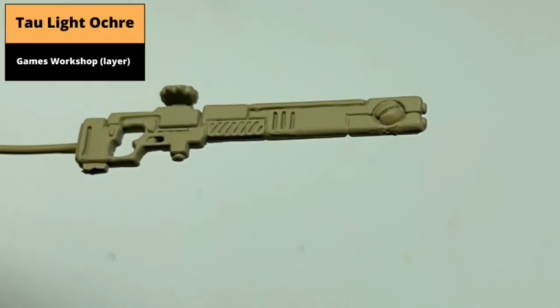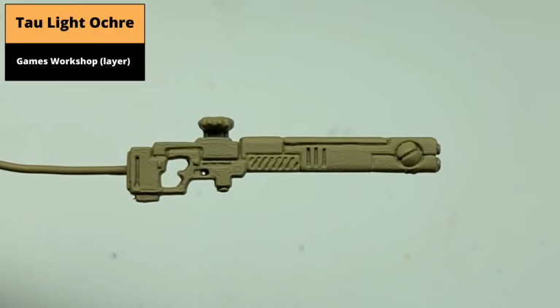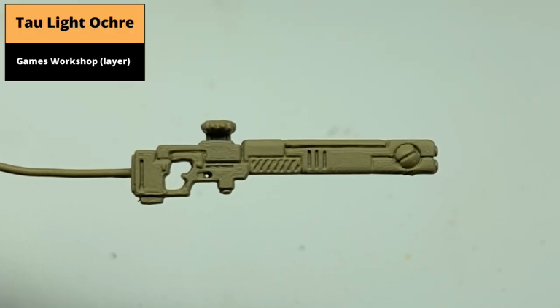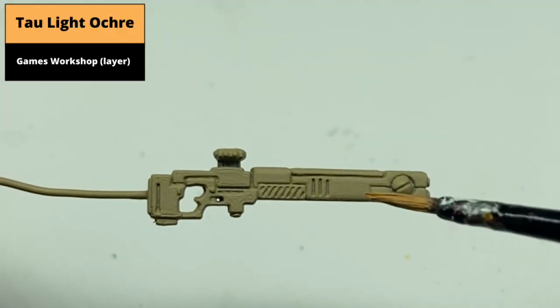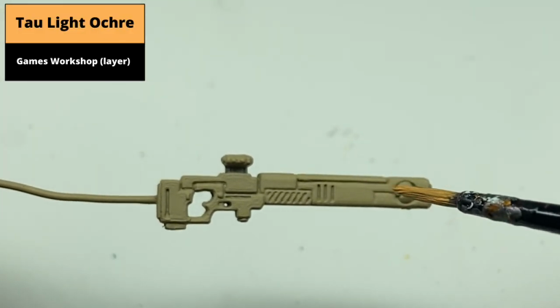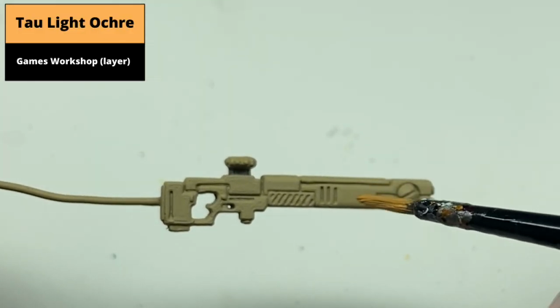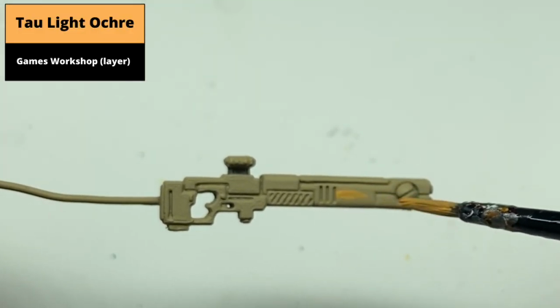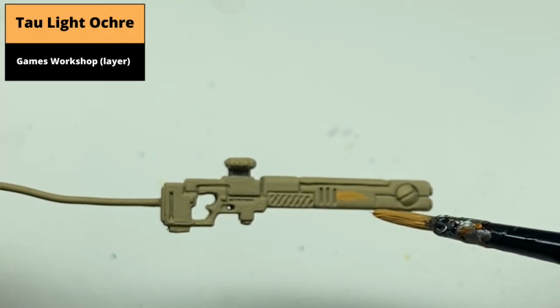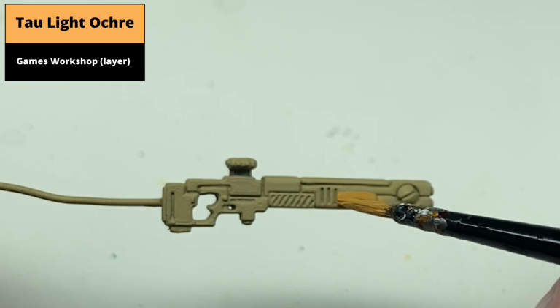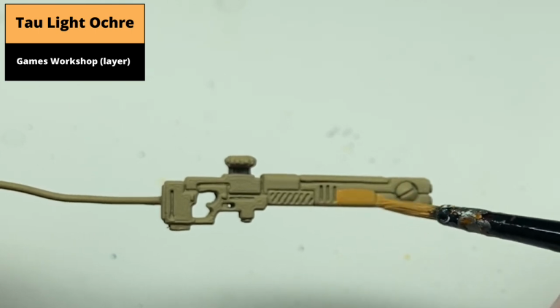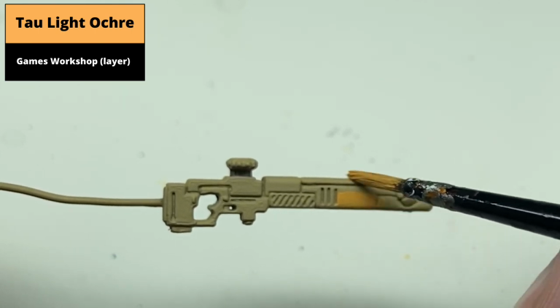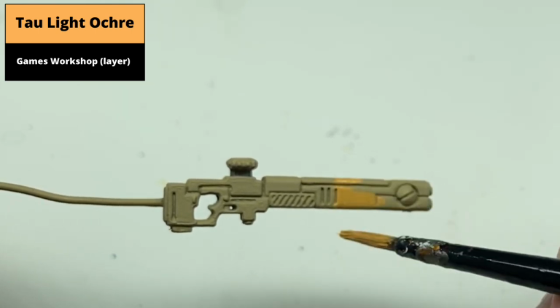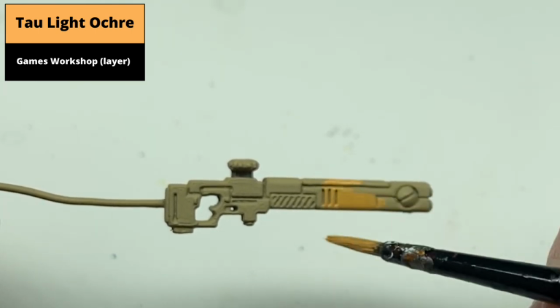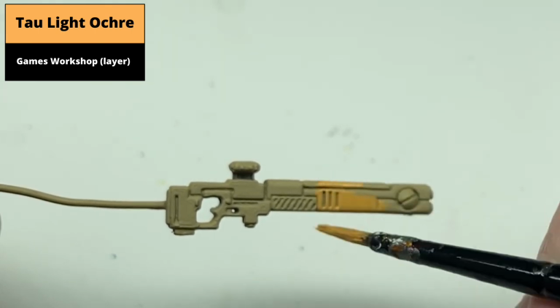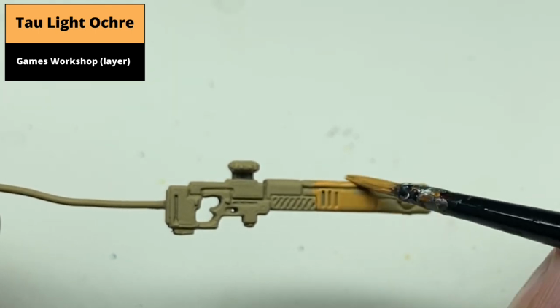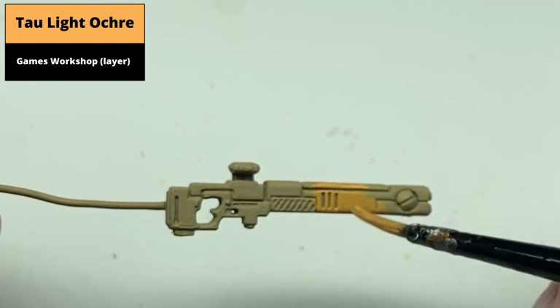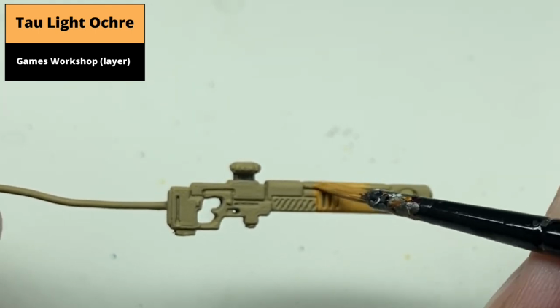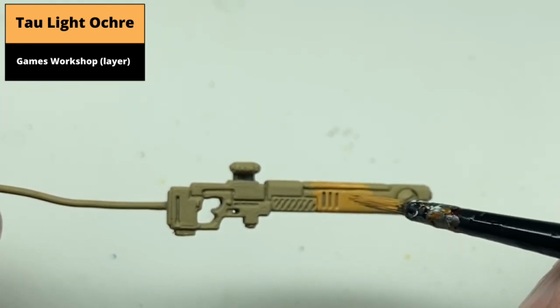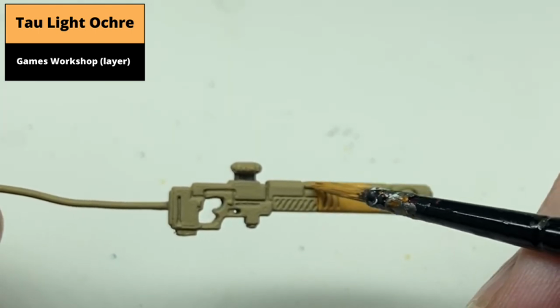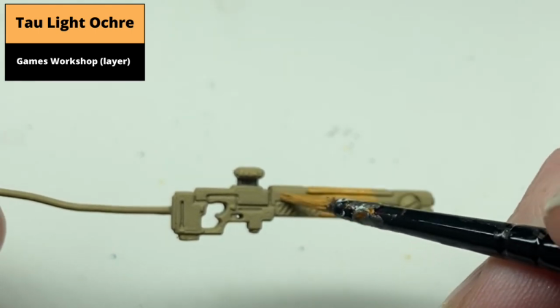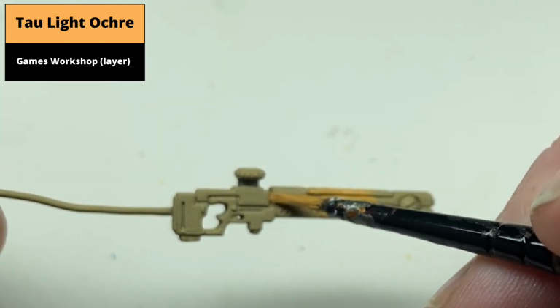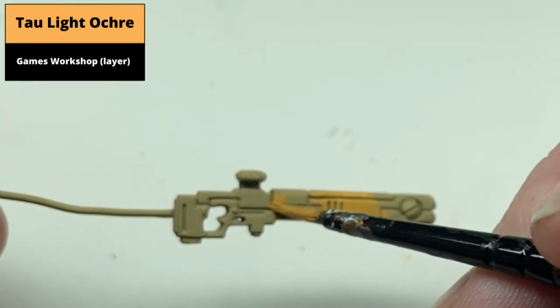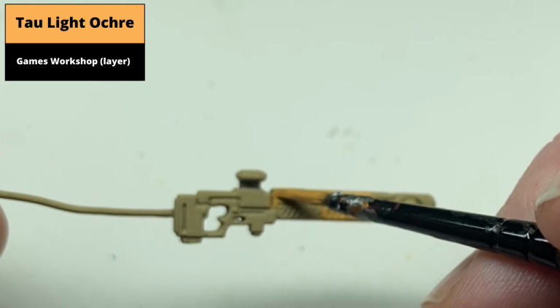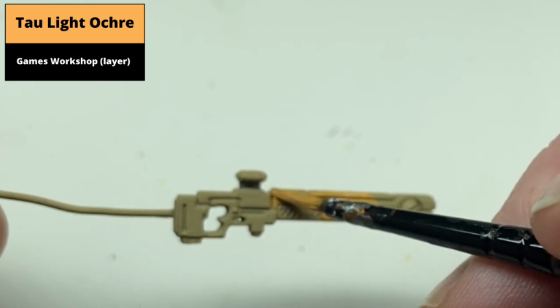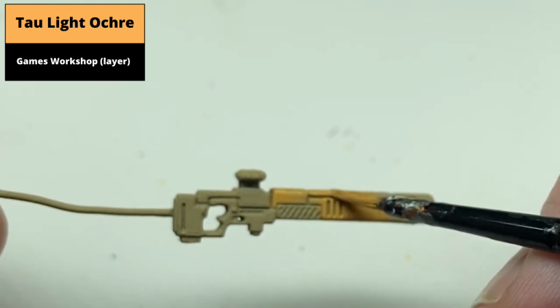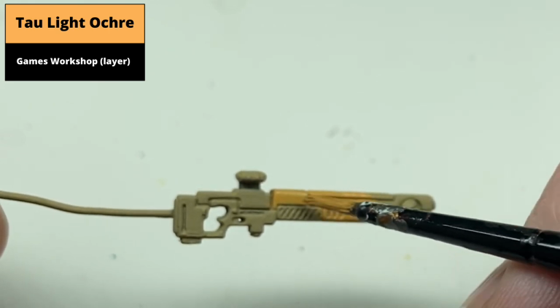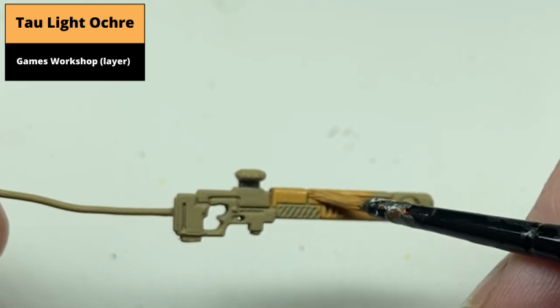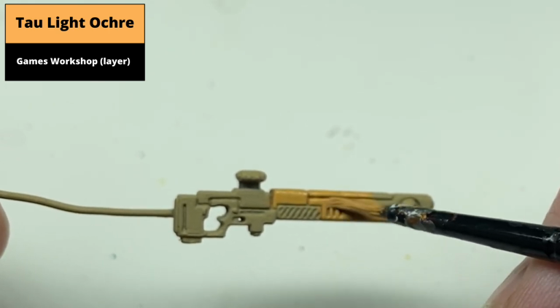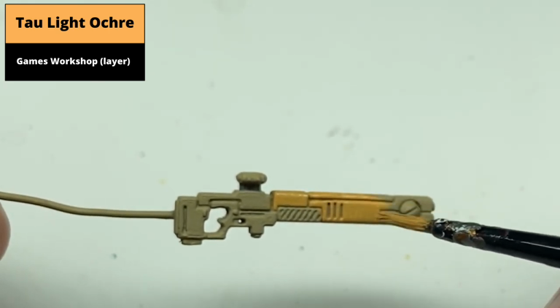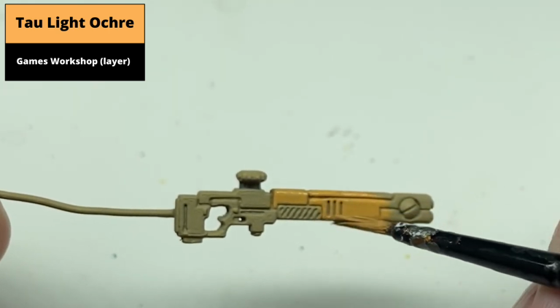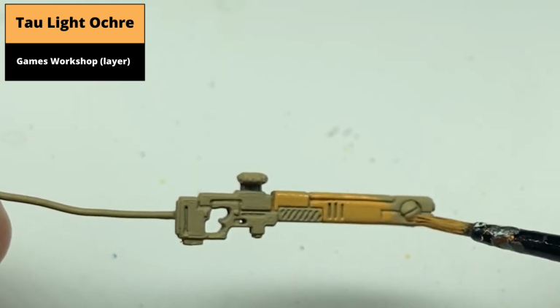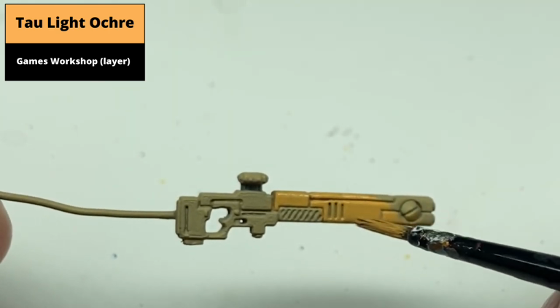From a light base coat — in this case Sandy Dust spray — paint the front of the gun with Taillight Ochre. You can use darker base coats as well, but Taillight Ochre has poor coverage, so in that case I'd suggest undercoating with XV-88.